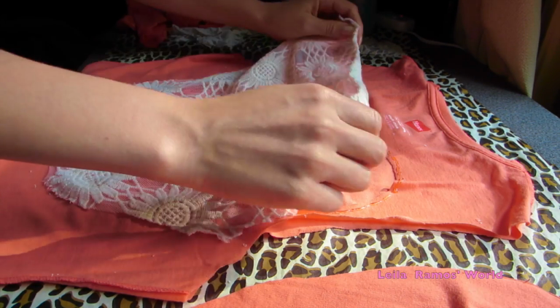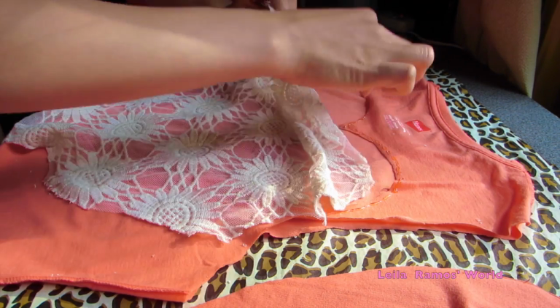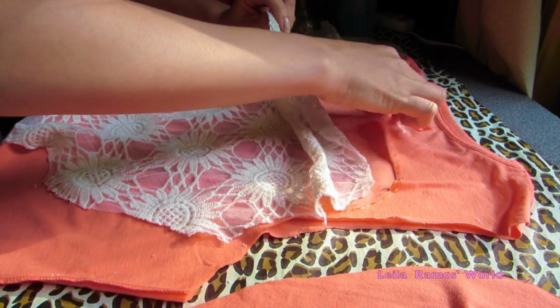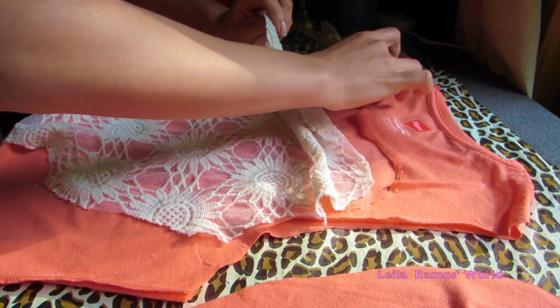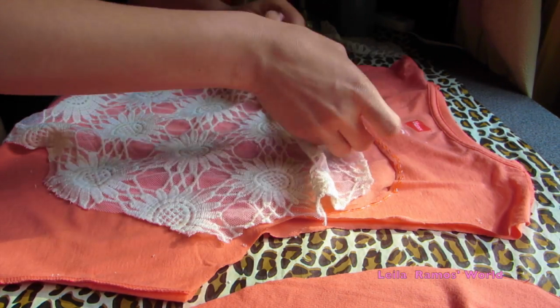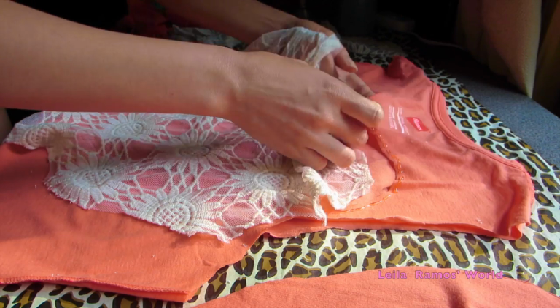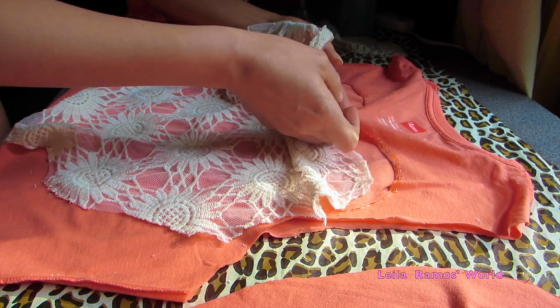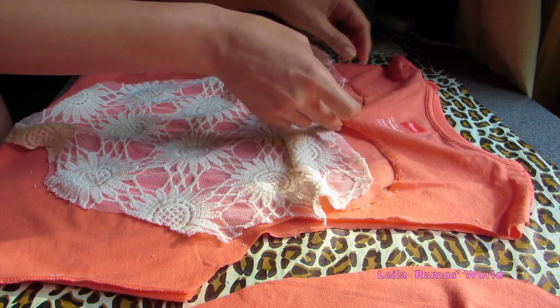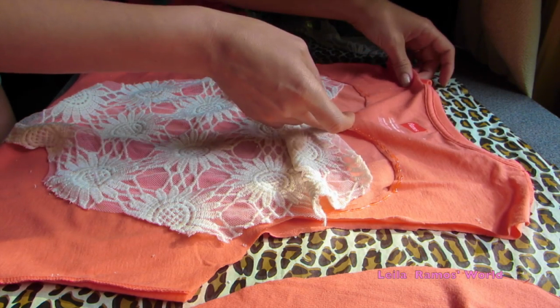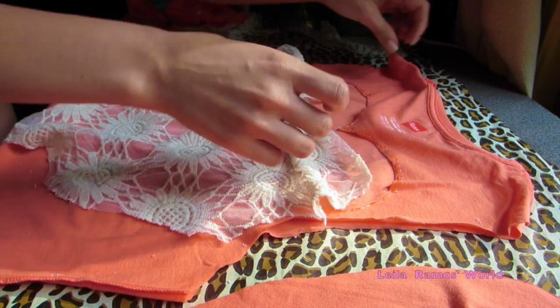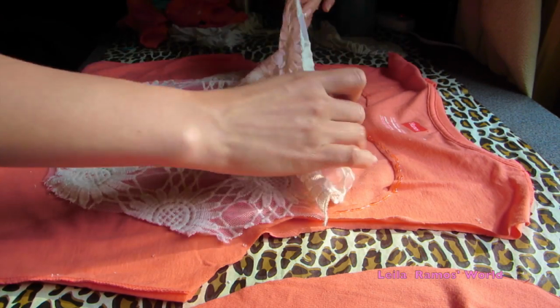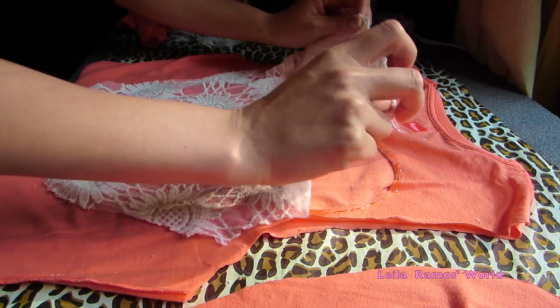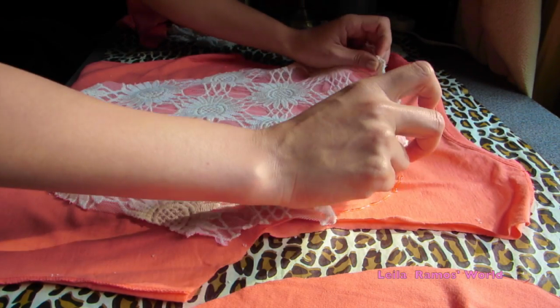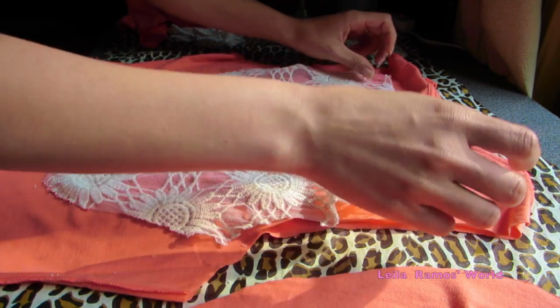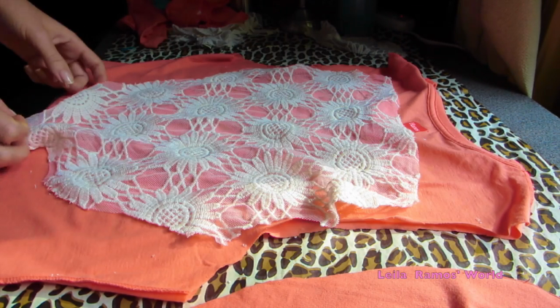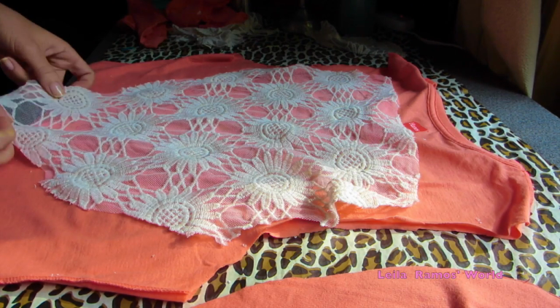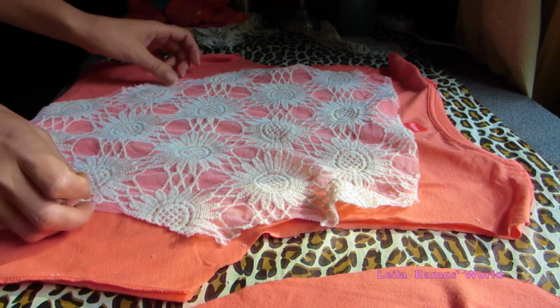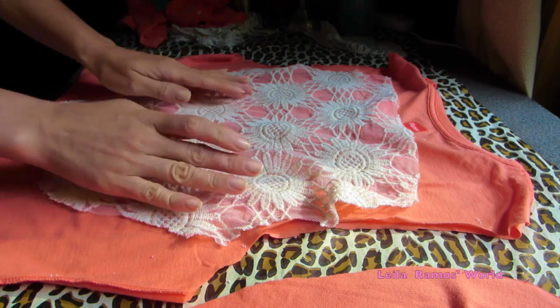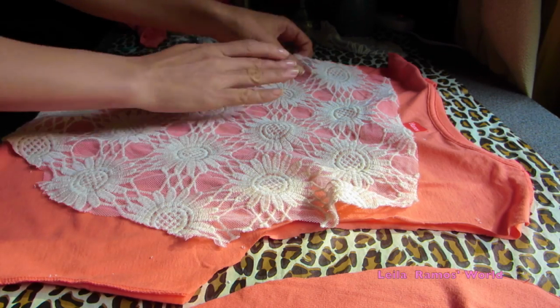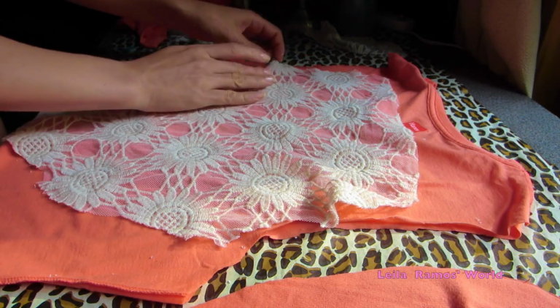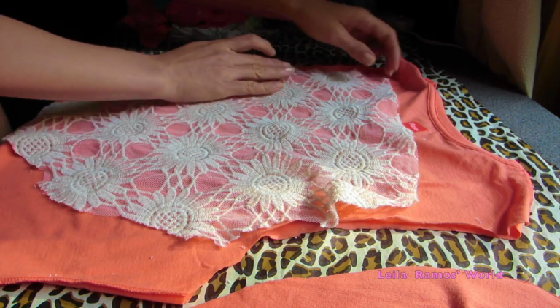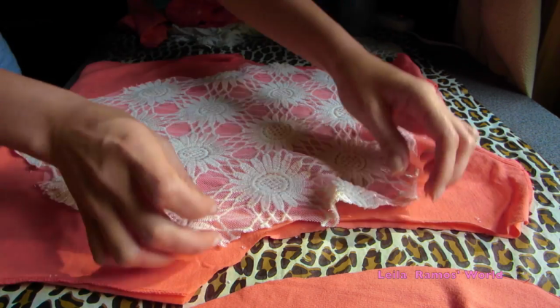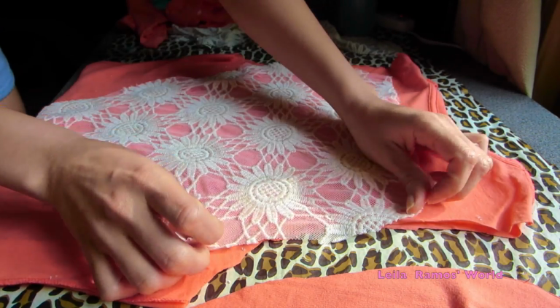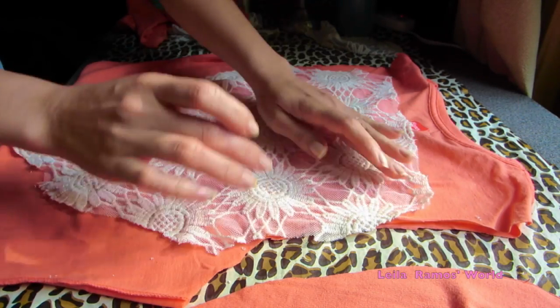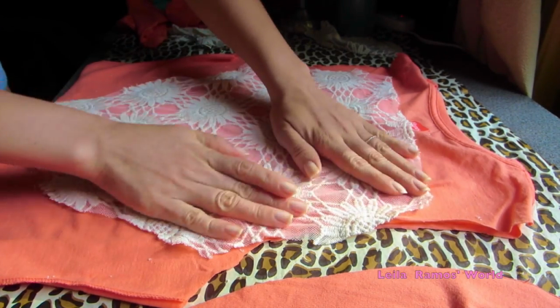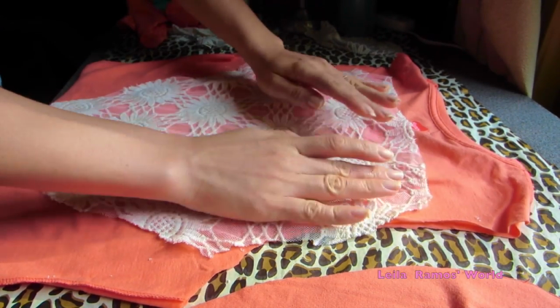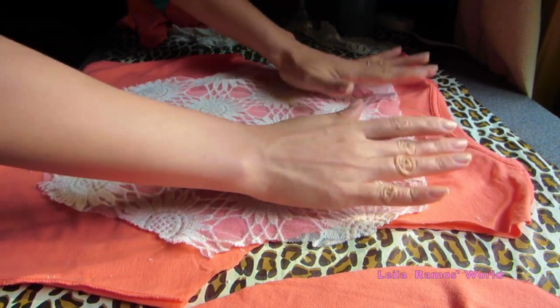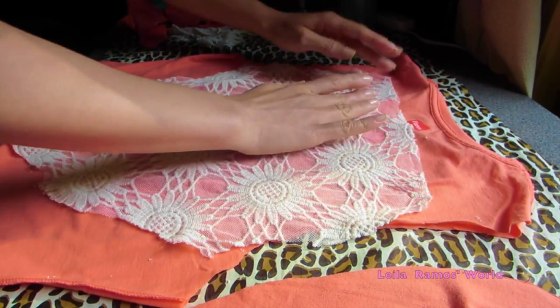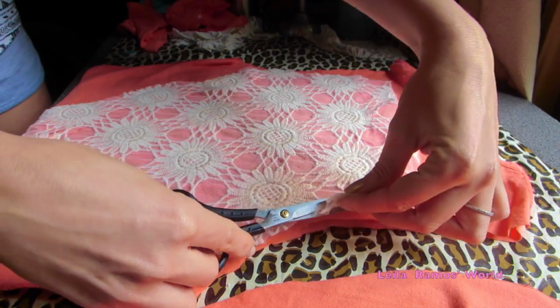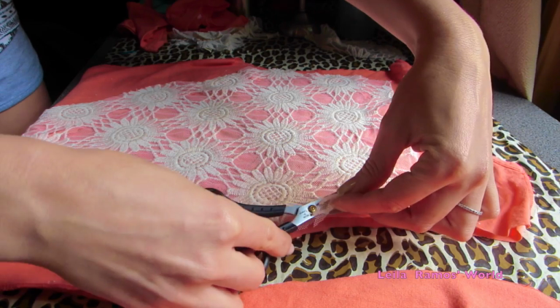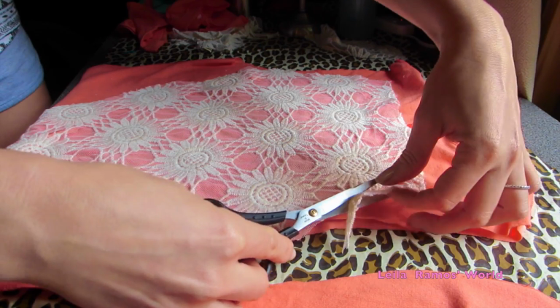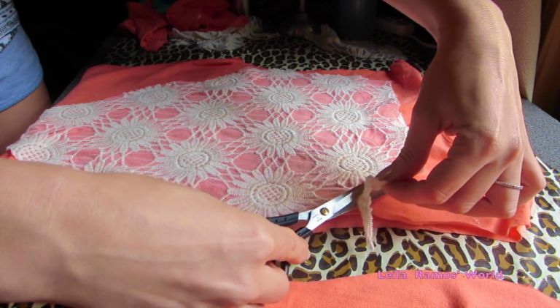This glue works really well — it really works, guys. If you want to try this, I highly recommend it. Then I'm just going to let it dry for an hour and cut the excess off. And that's pretty much it.